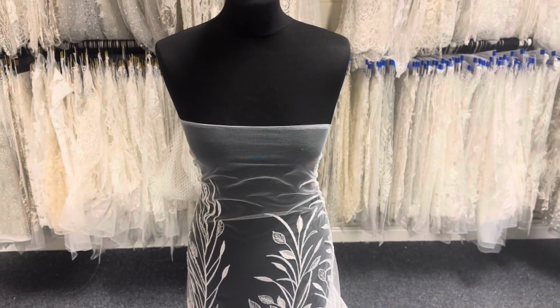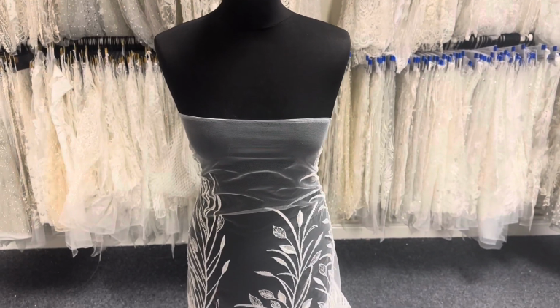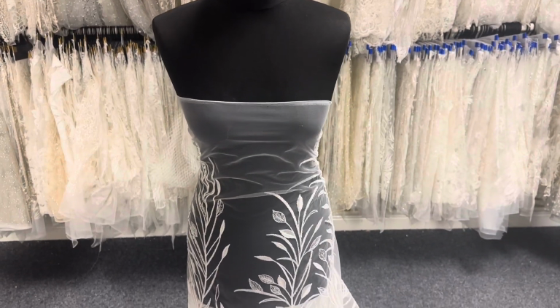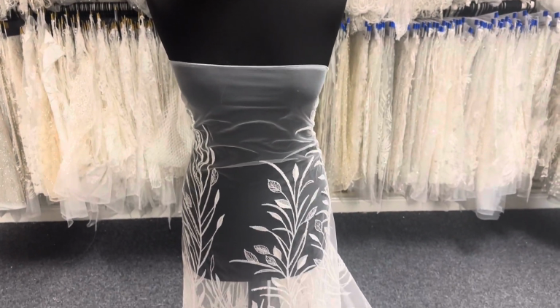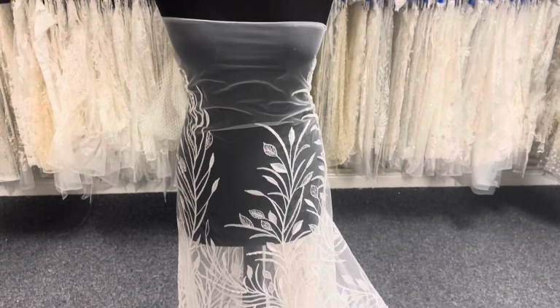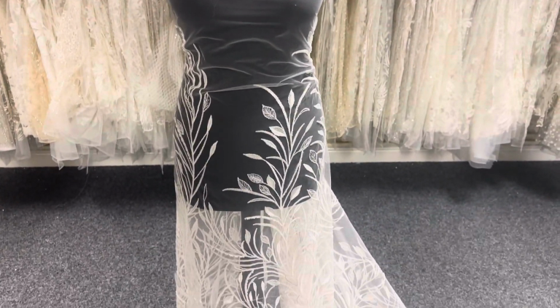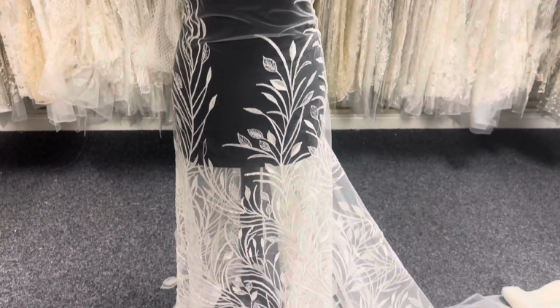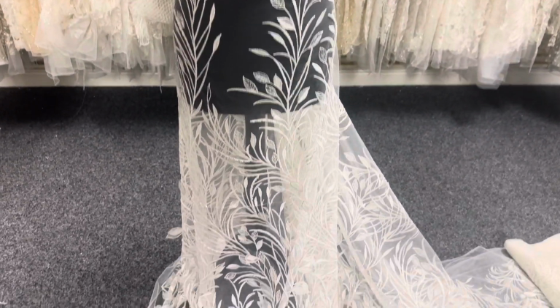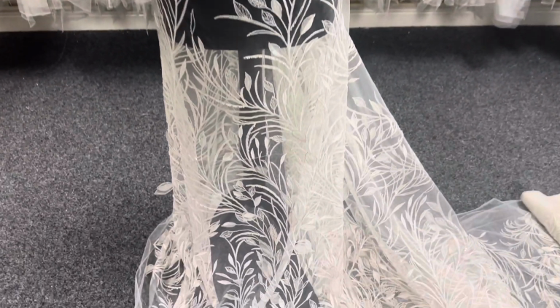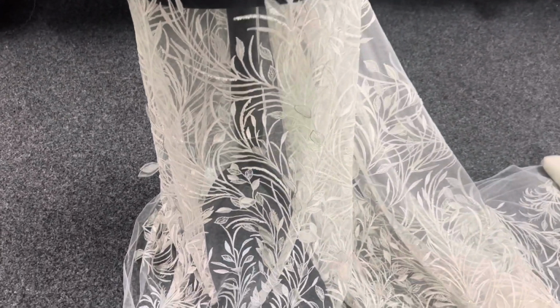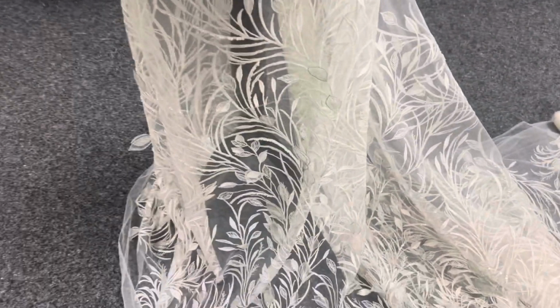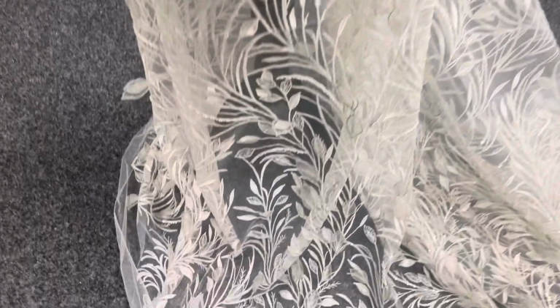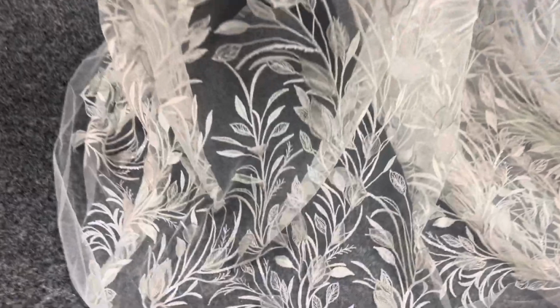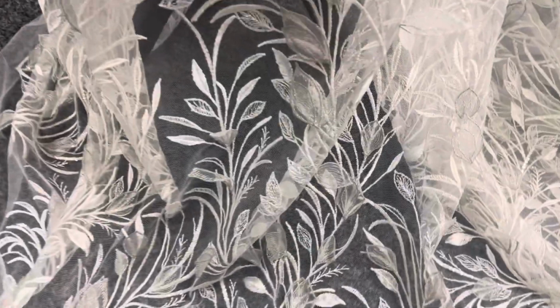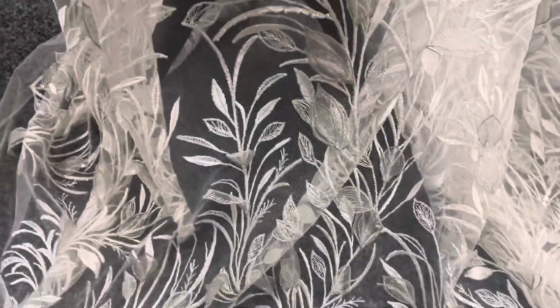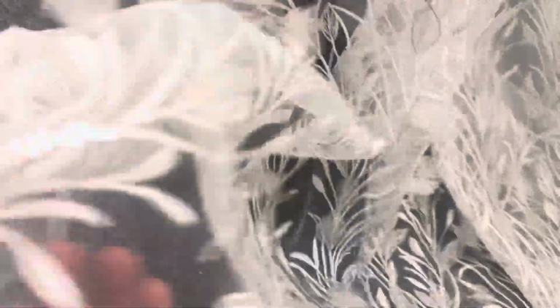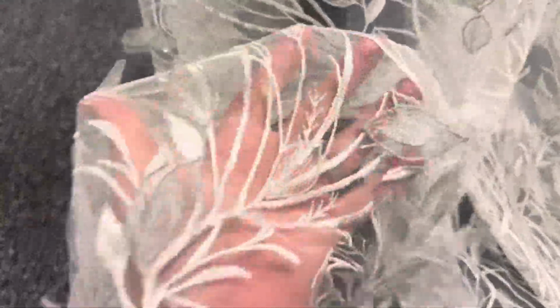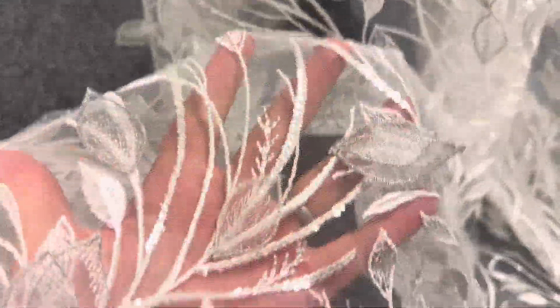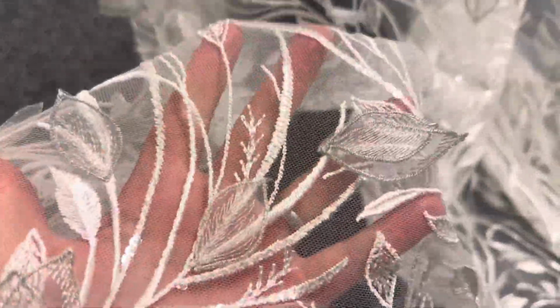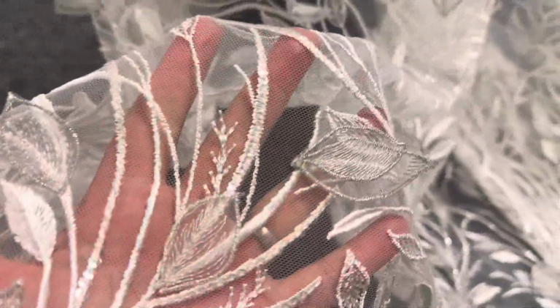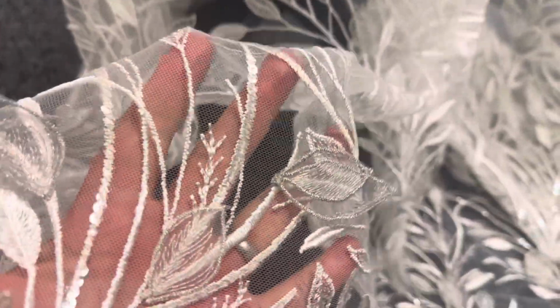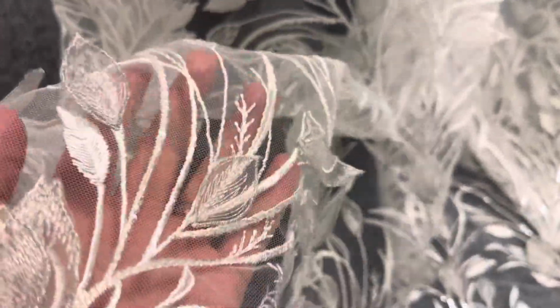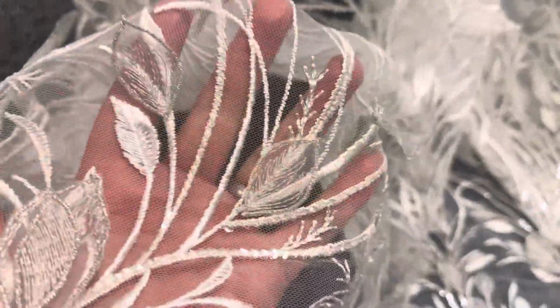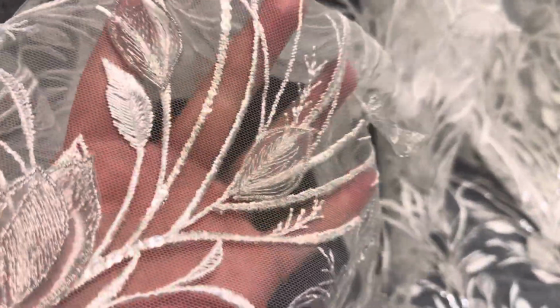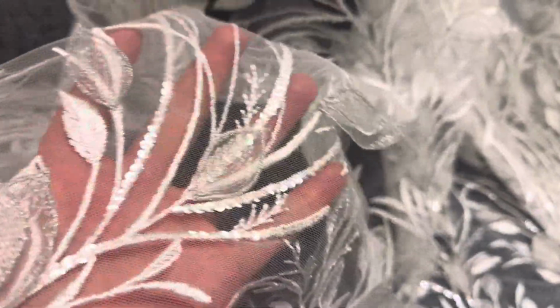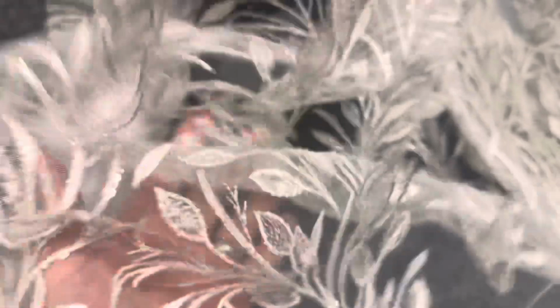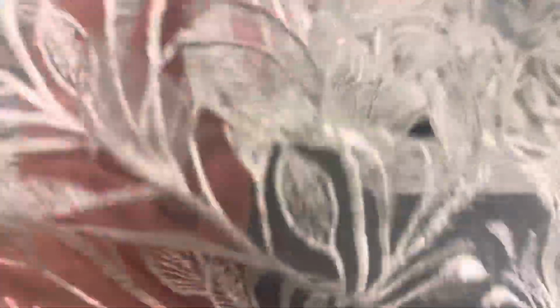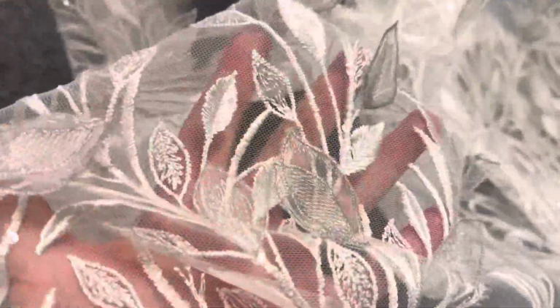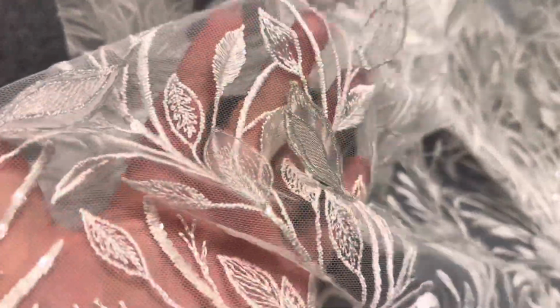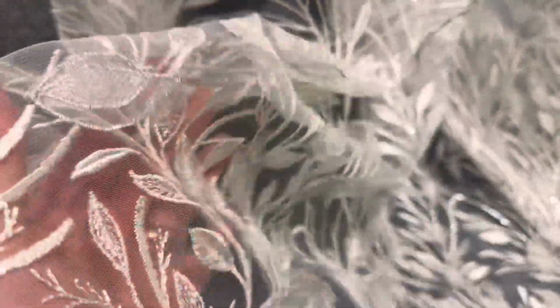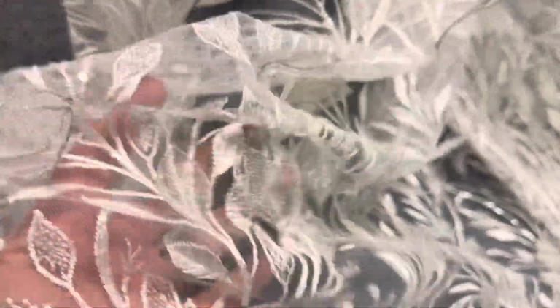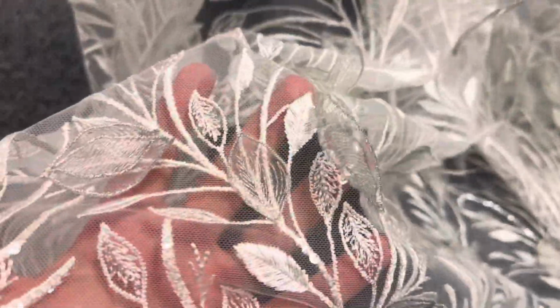Good afternoon from Bridal Fabrics. Today I'd like to take this opportunity to tell you about a lovely bridal lace in ivory with some subtle elements in silver, and it's called Everett.